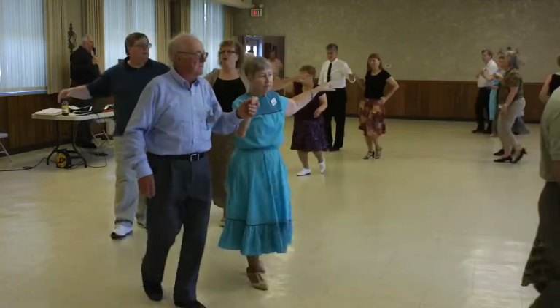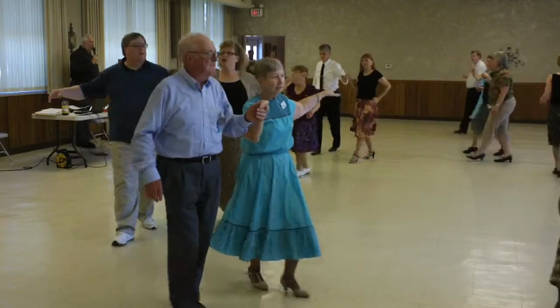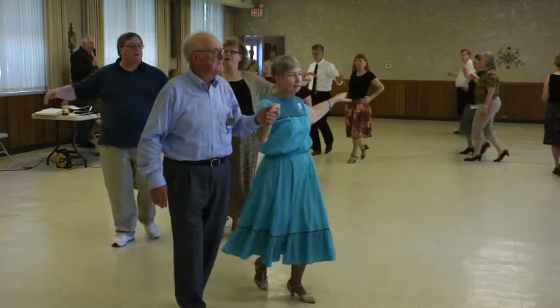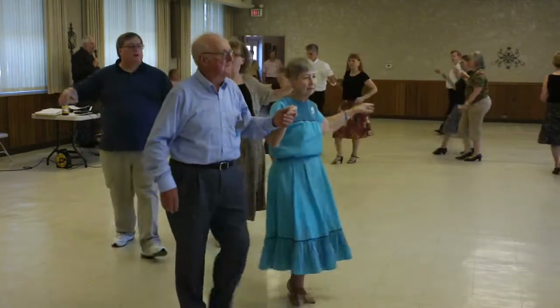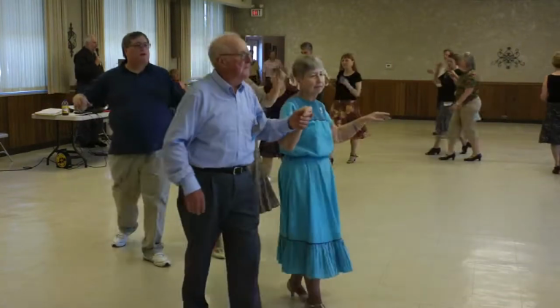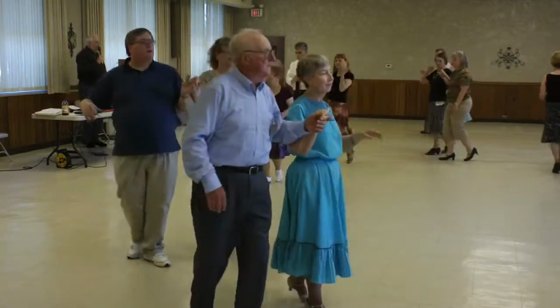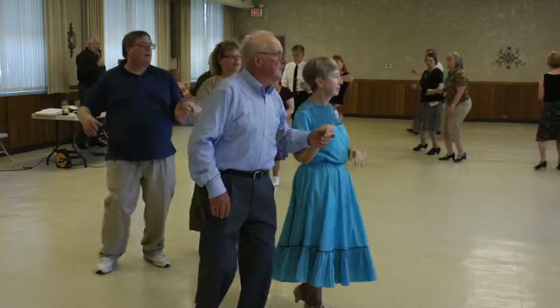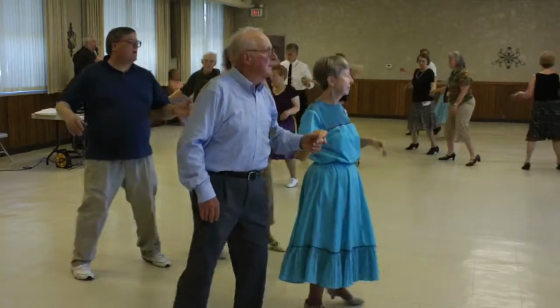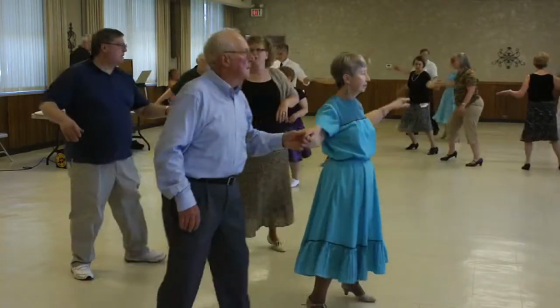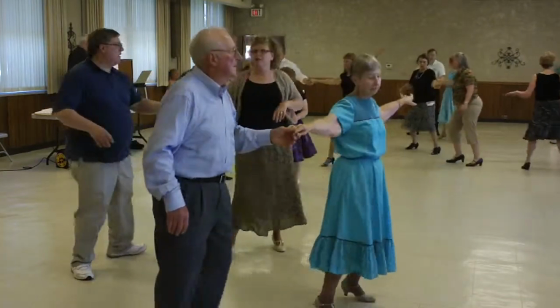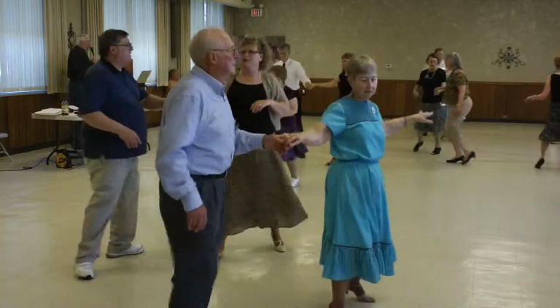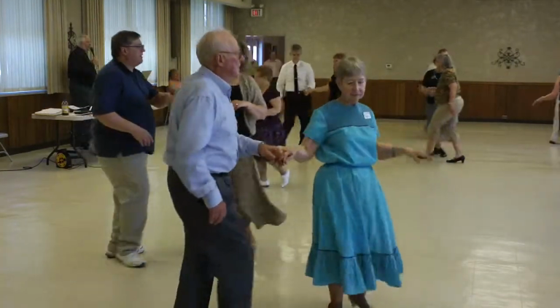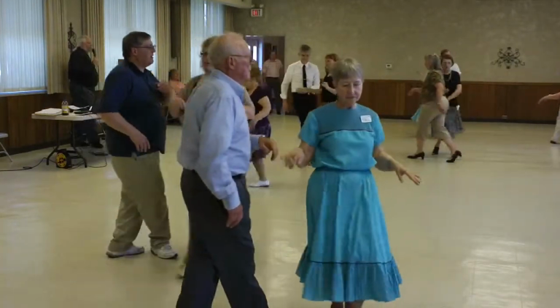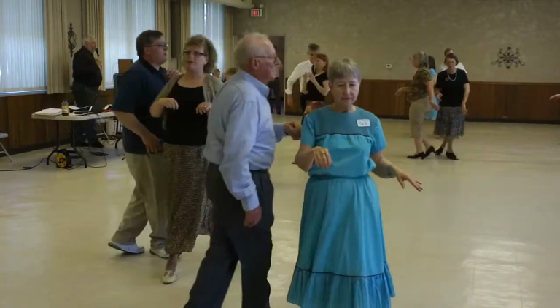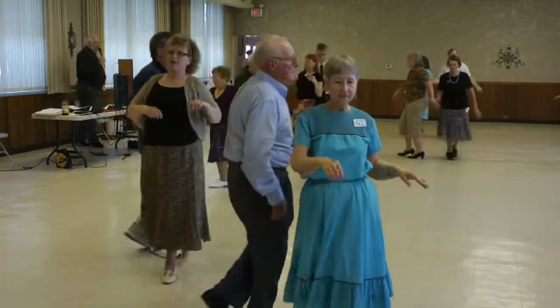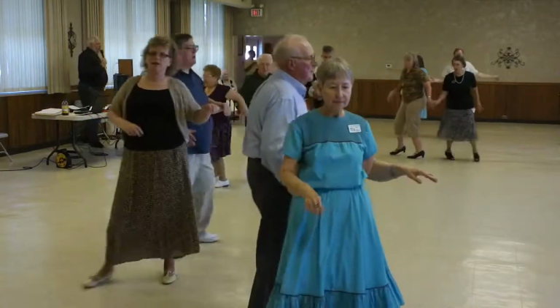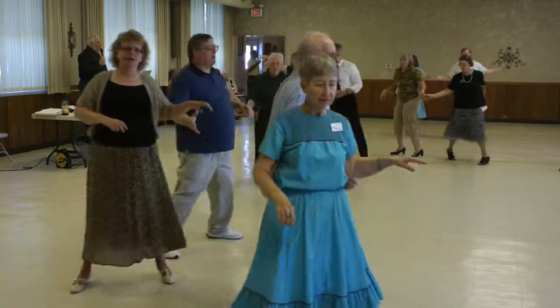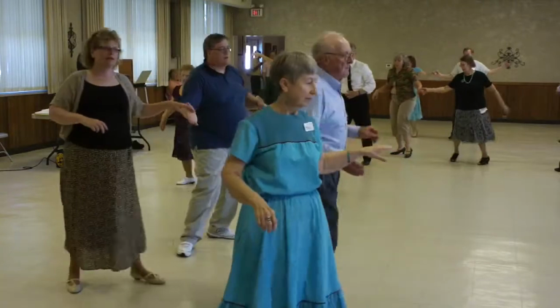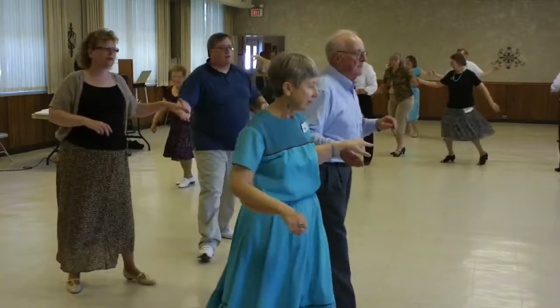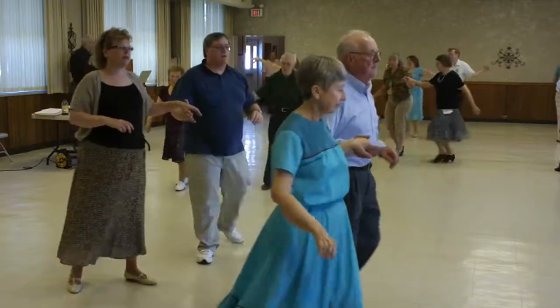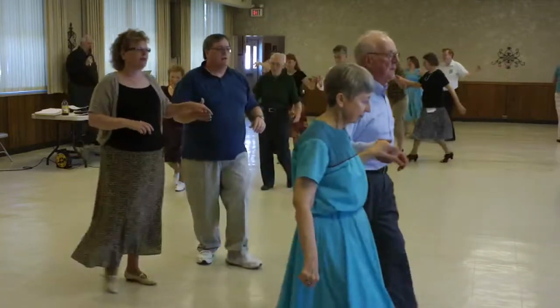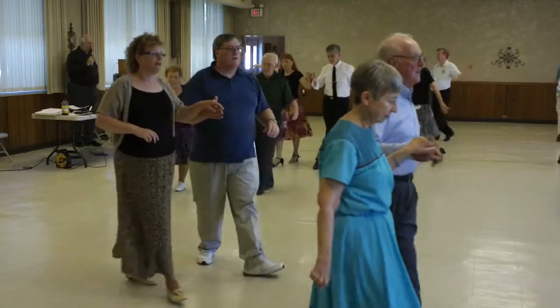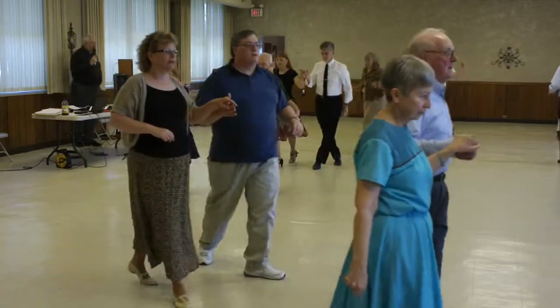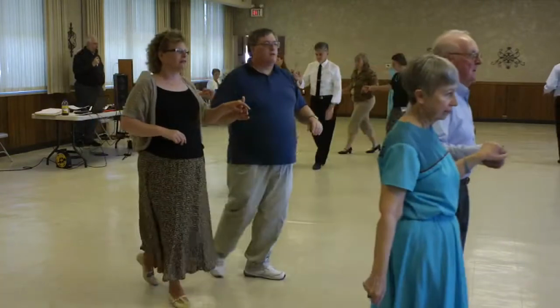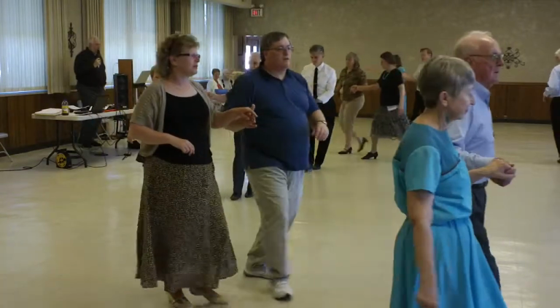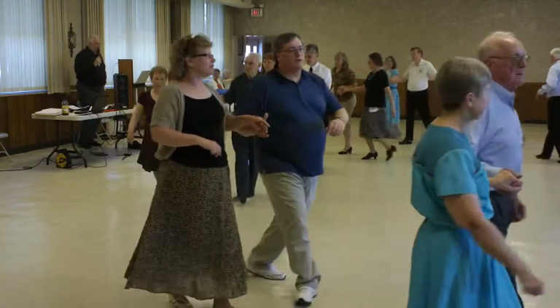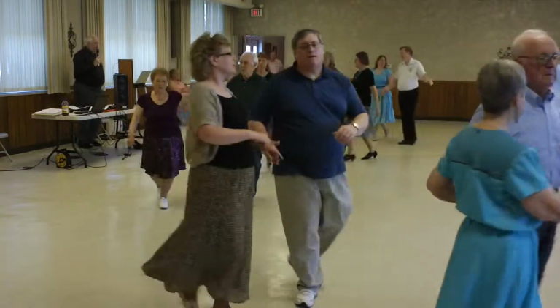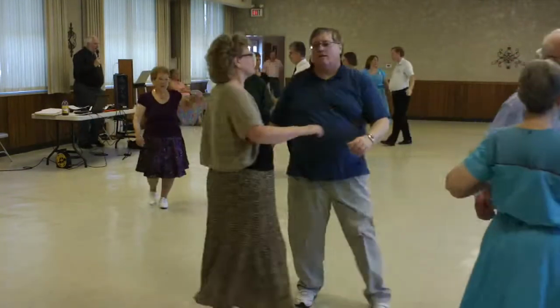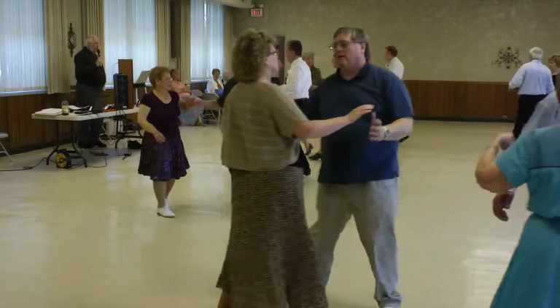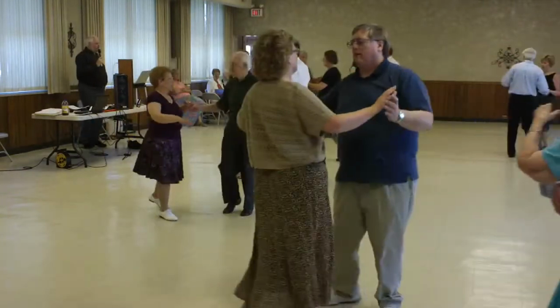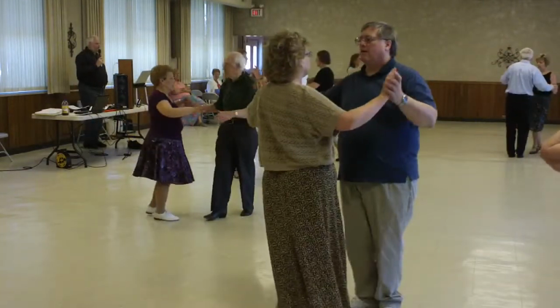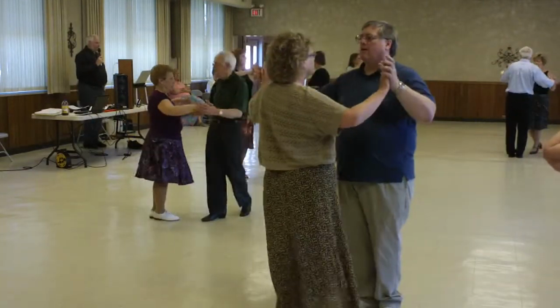Sliding door, rock apart, recover forward, forward face close, sidewalk six.